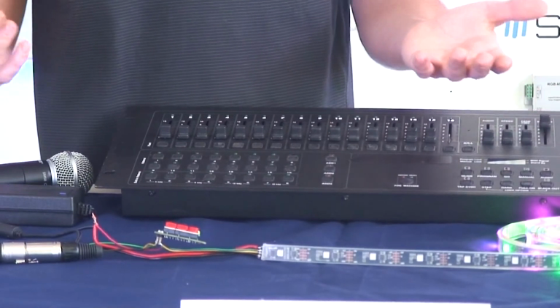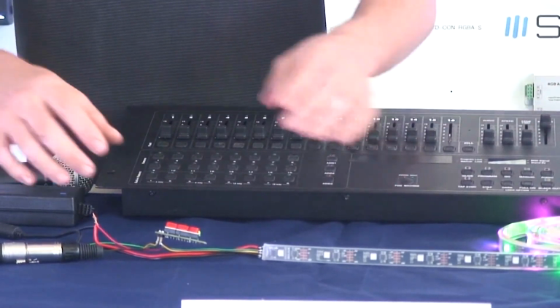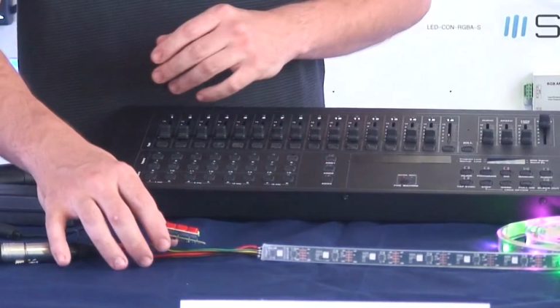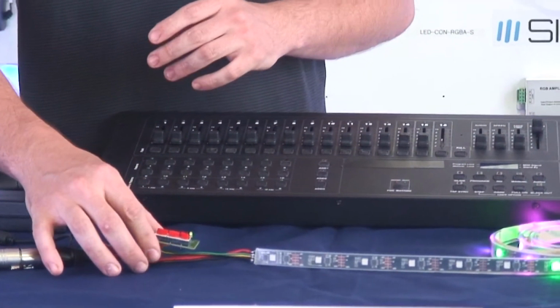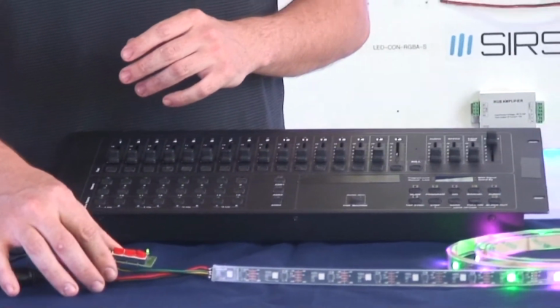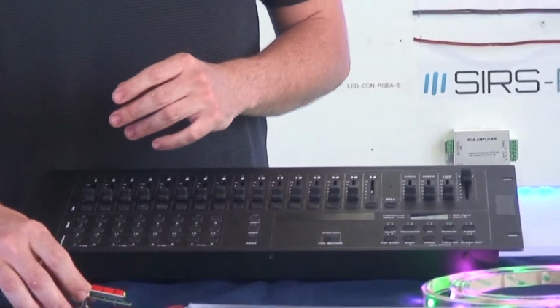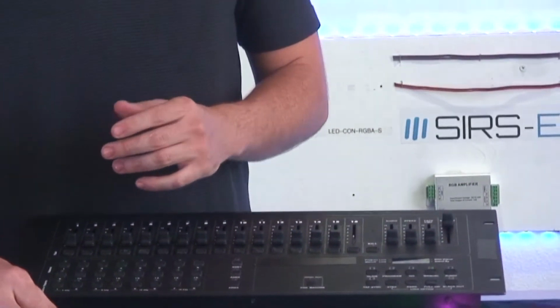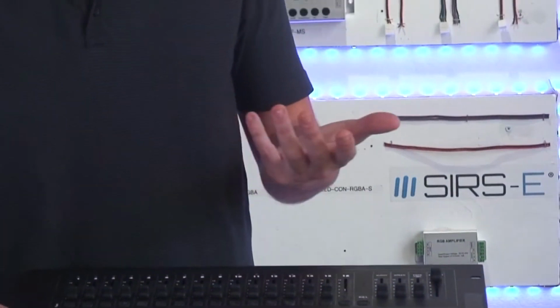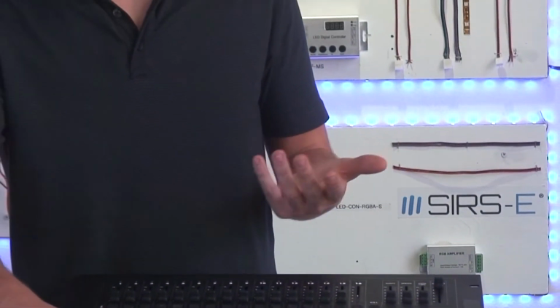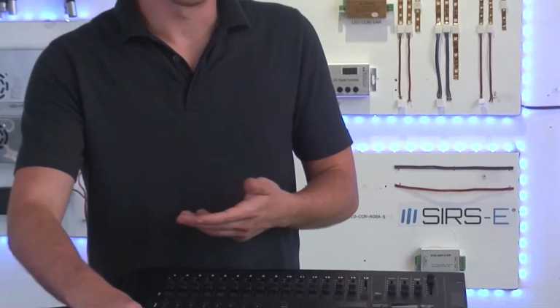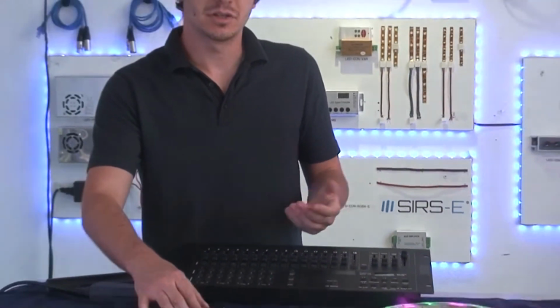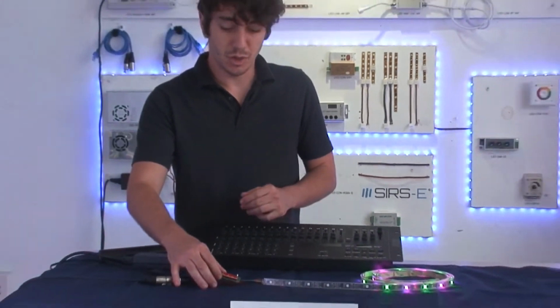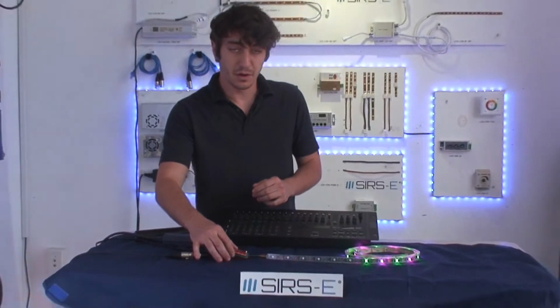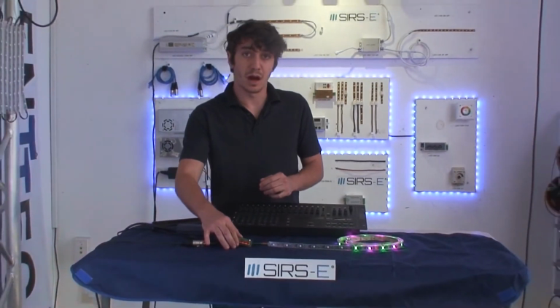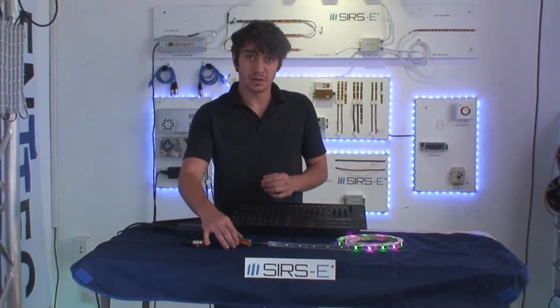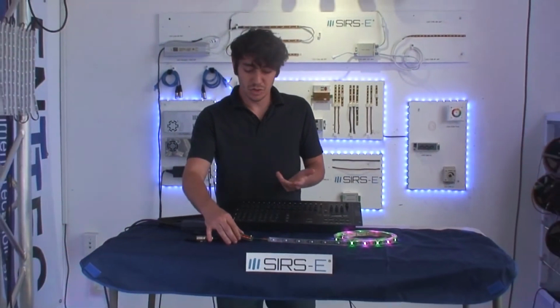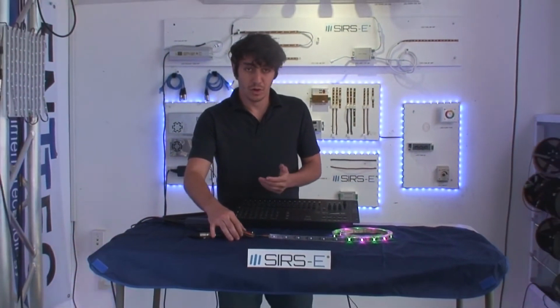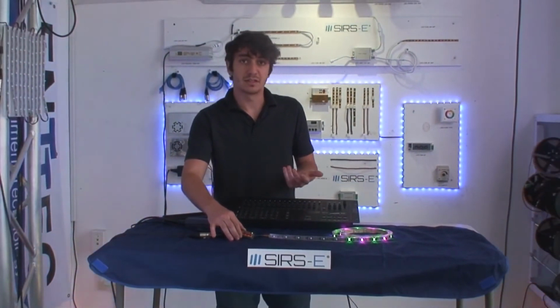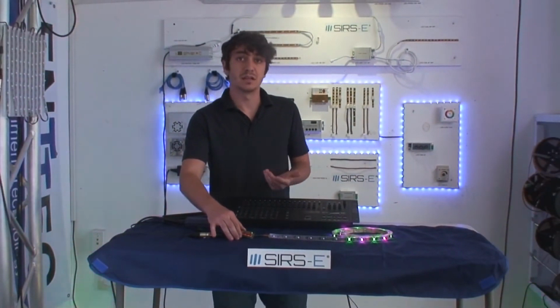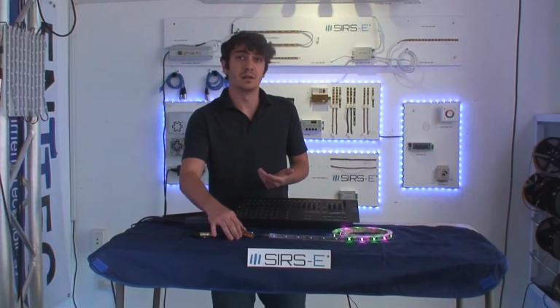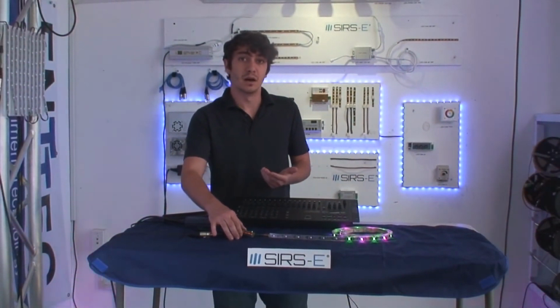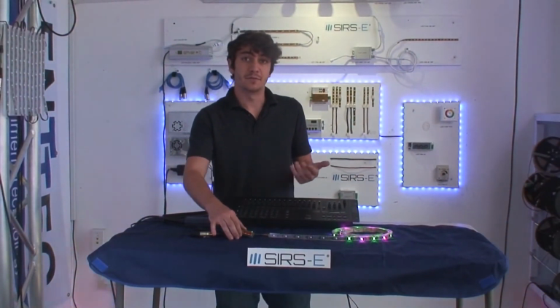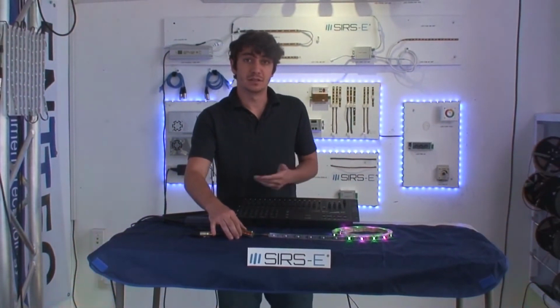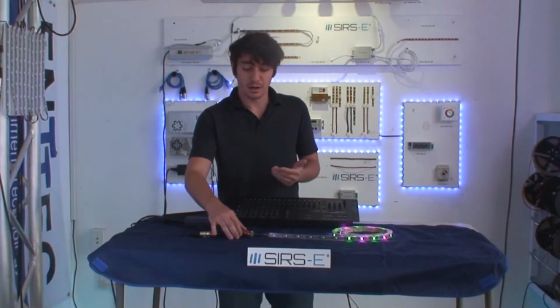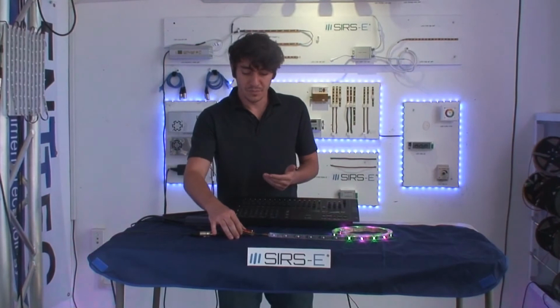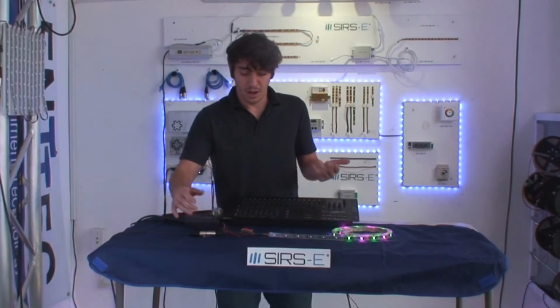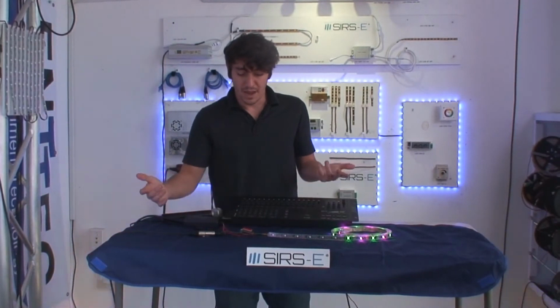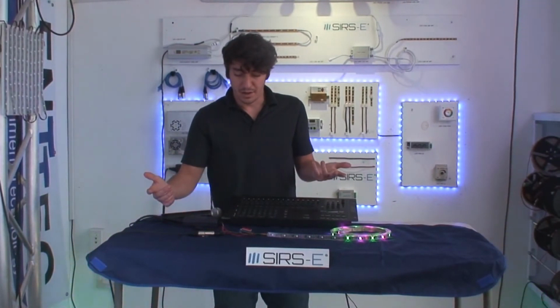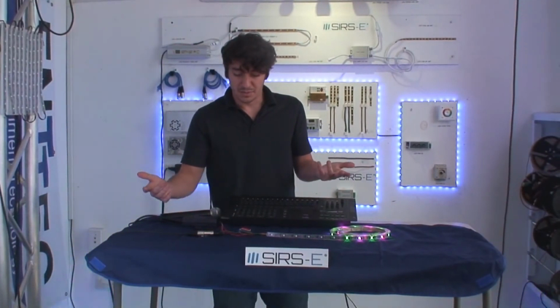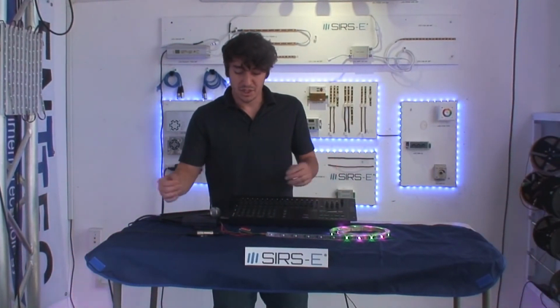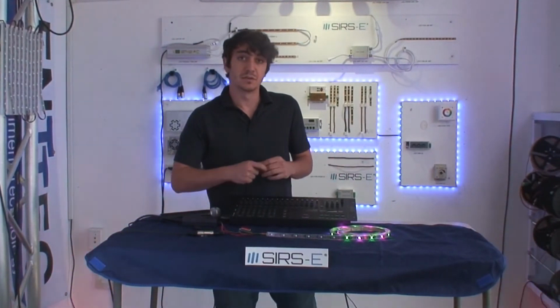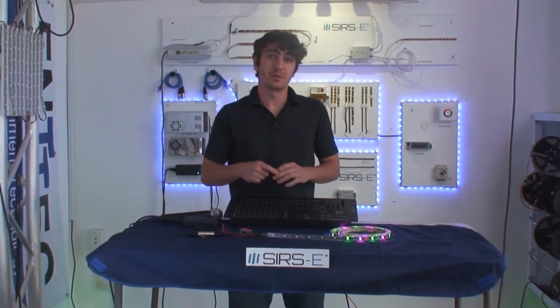That's pretty much all I wanted to show you guys today. If you have any questions, you can drop them in the comment box on YouTube, or you can send us an email at info@sirsd.com. Thanks for watching.